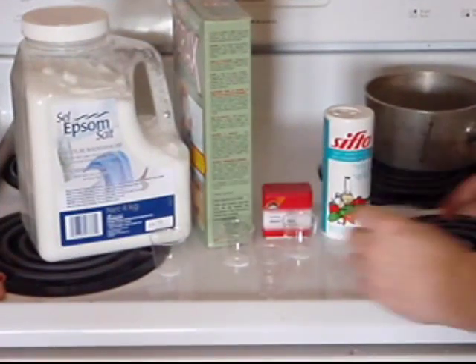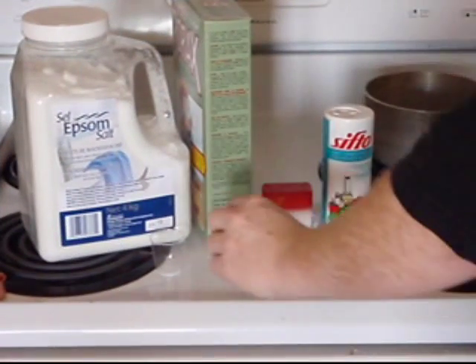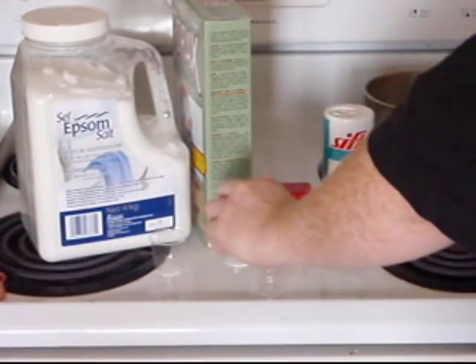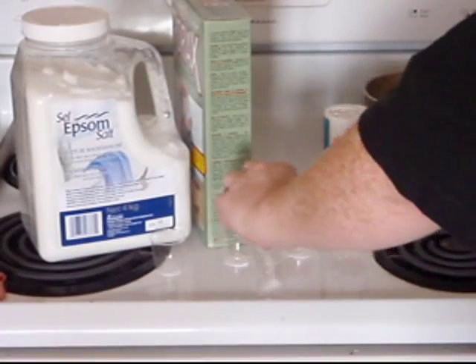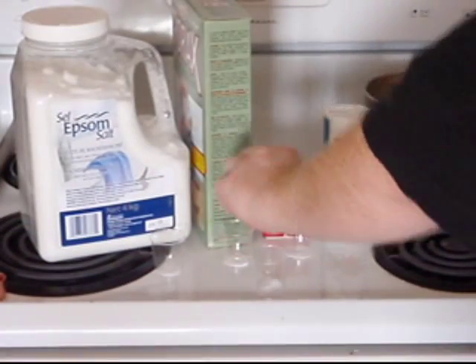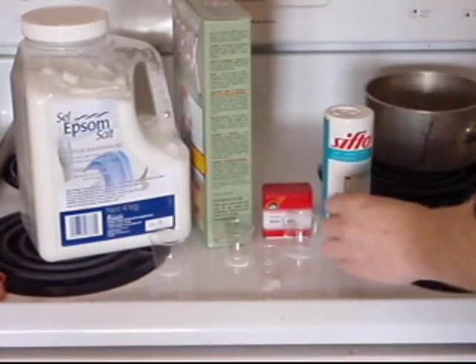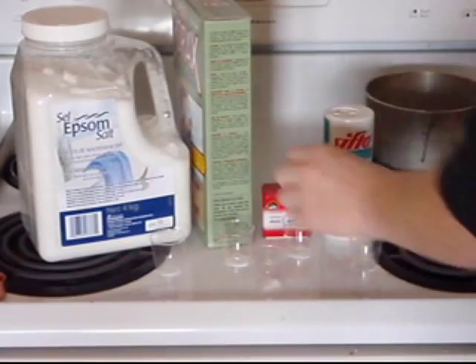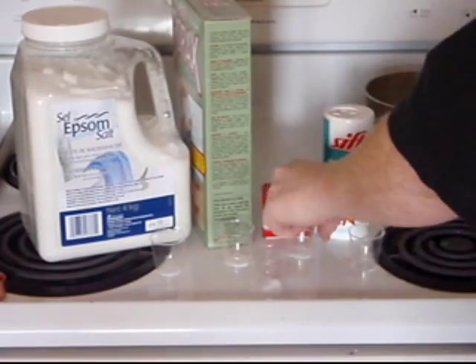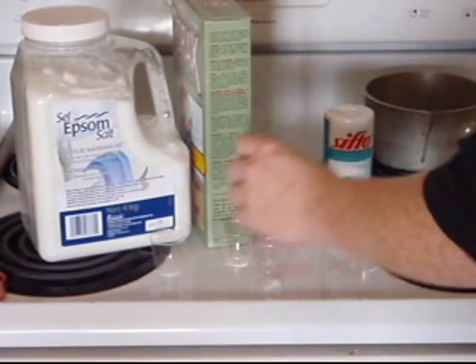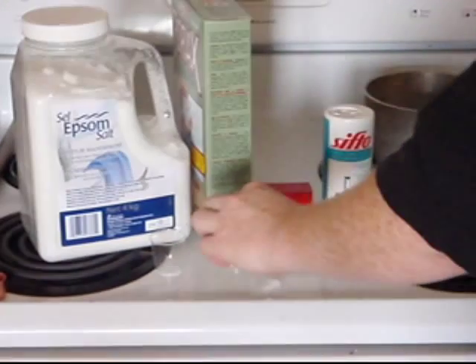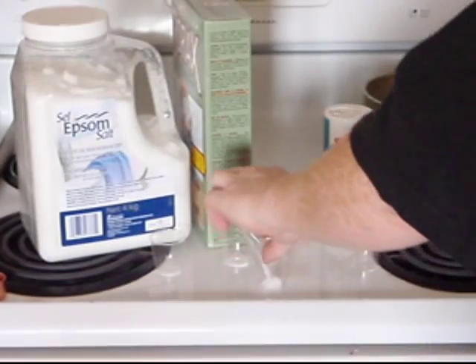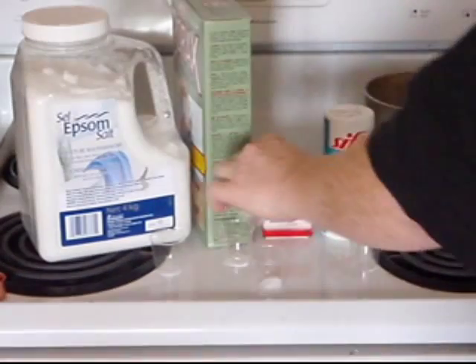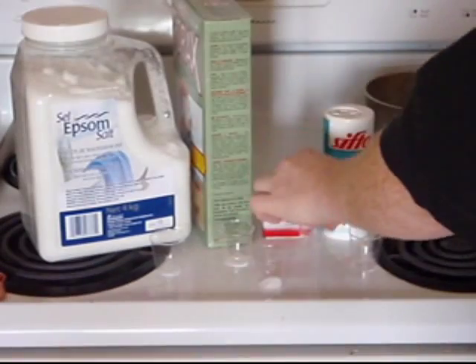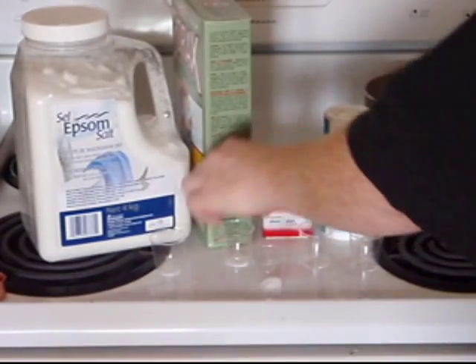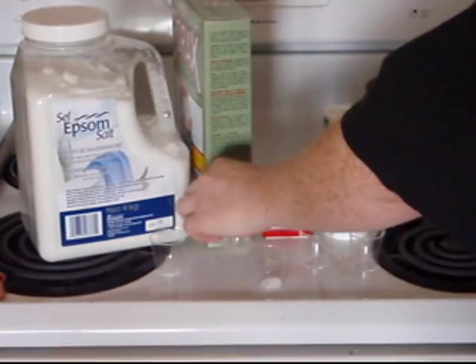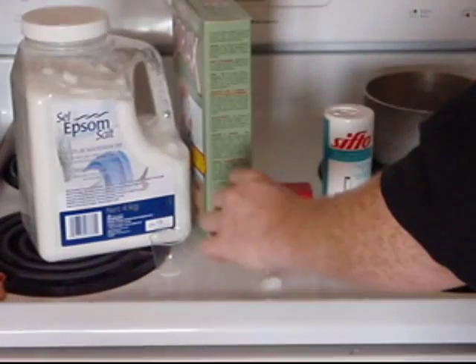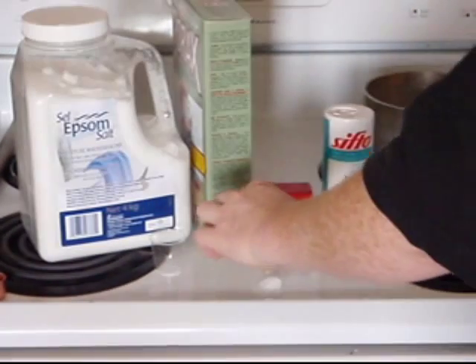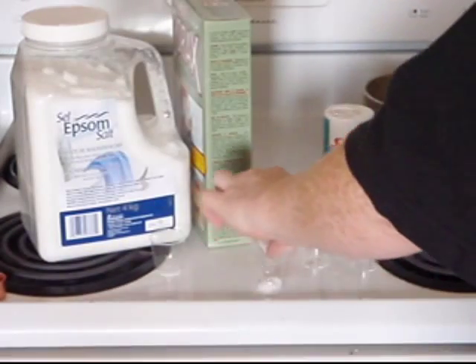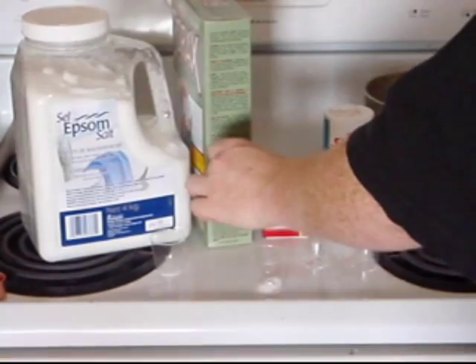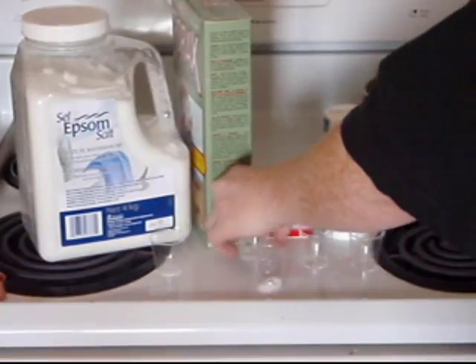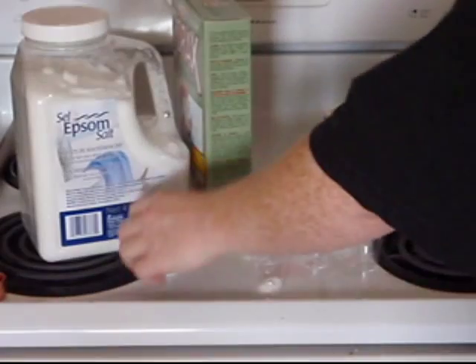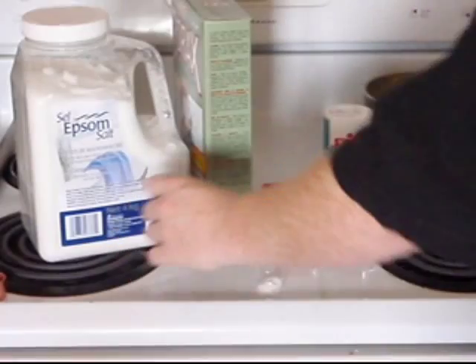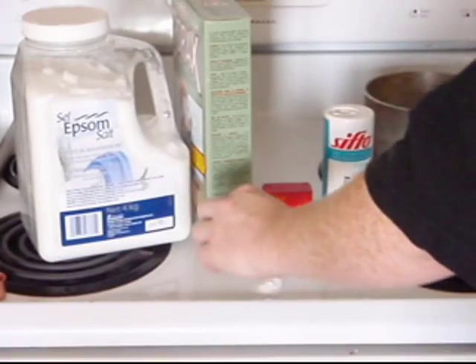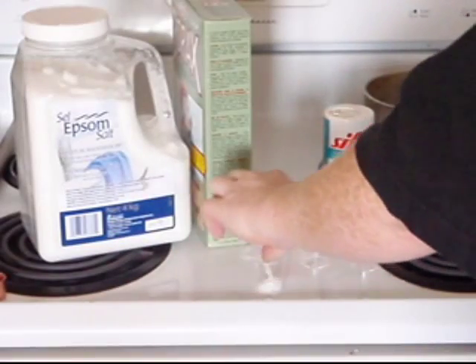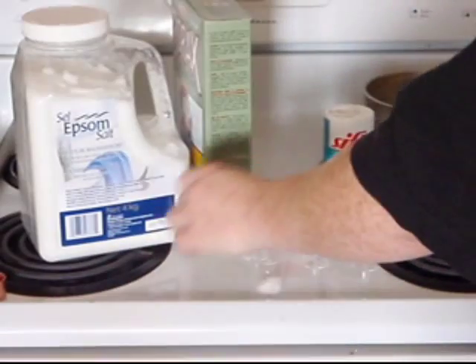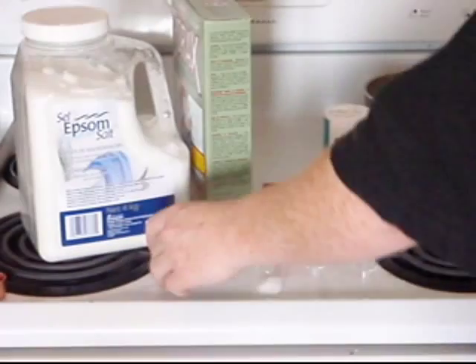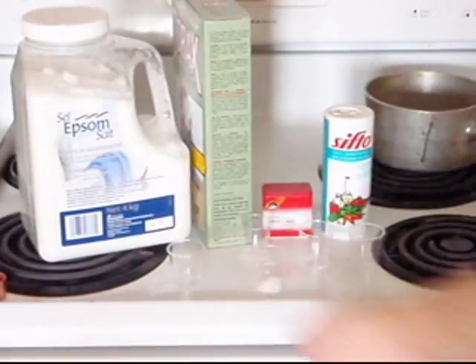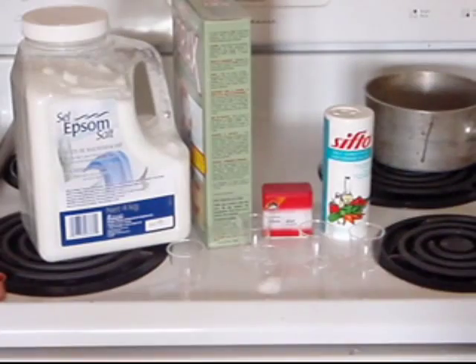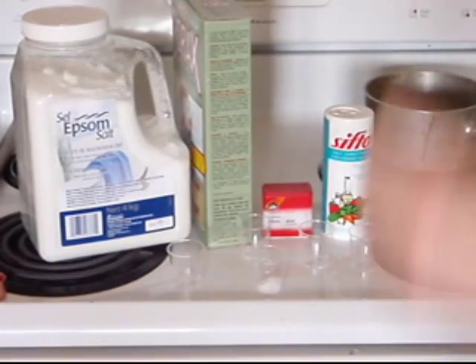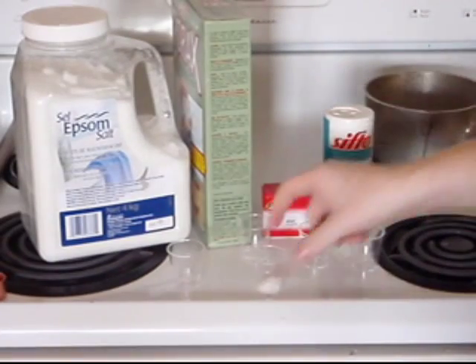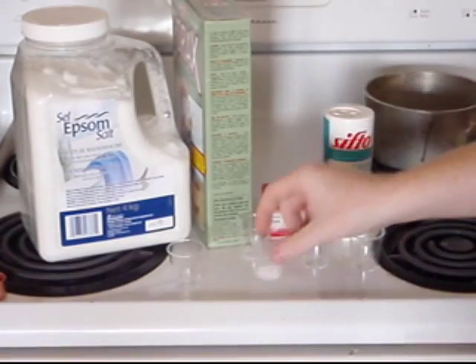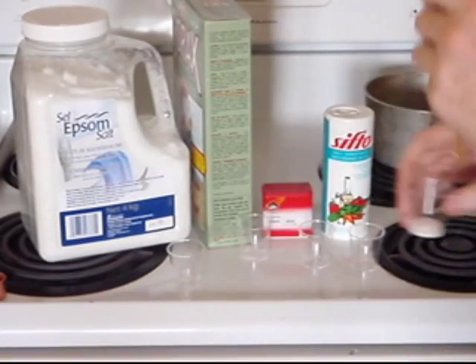First, mix 1/8 of a tablespoon each of potassium chloride, which is a salt substitute, alum, borax, and epsom salt in a disposable container.